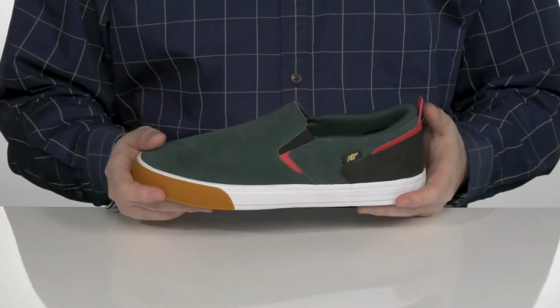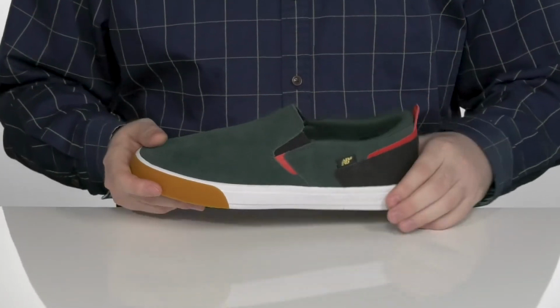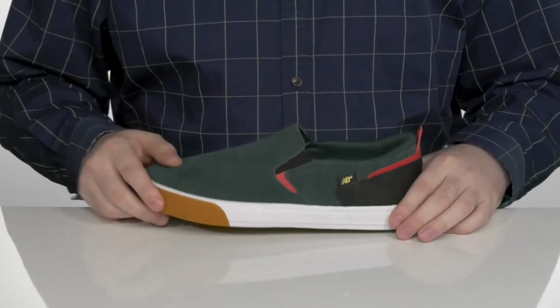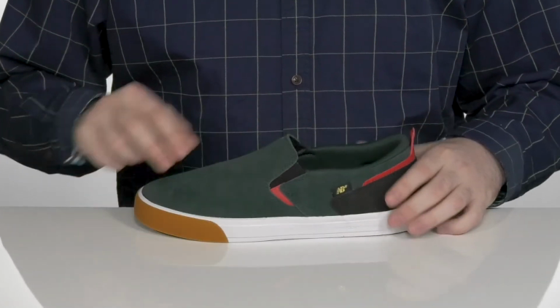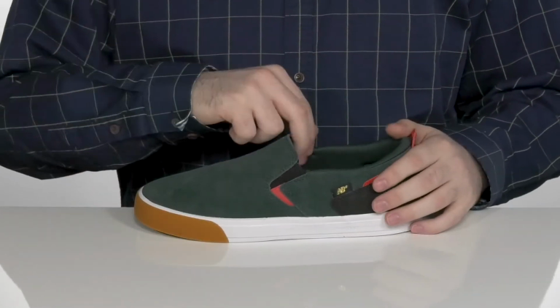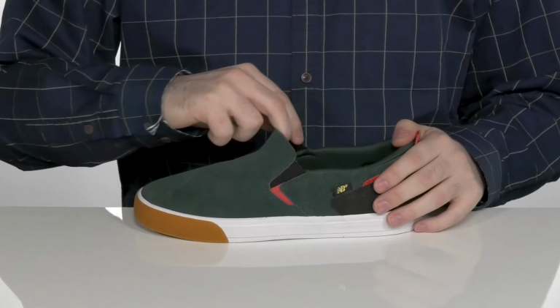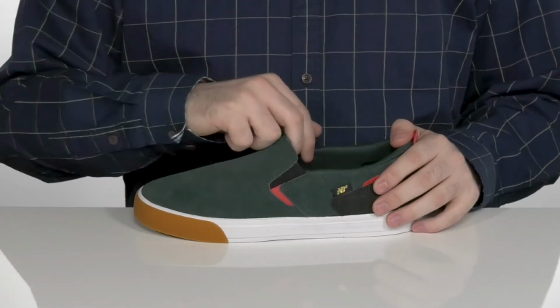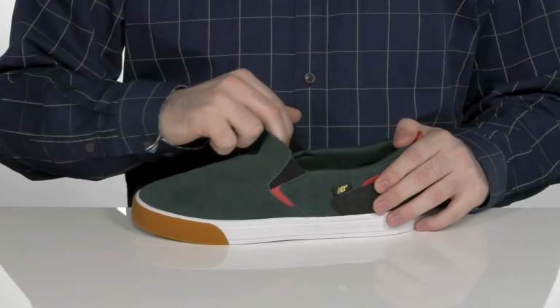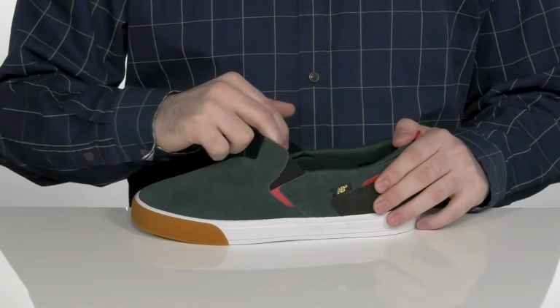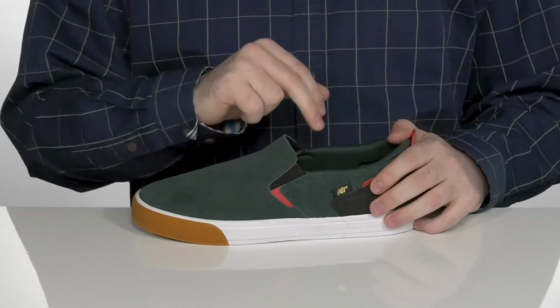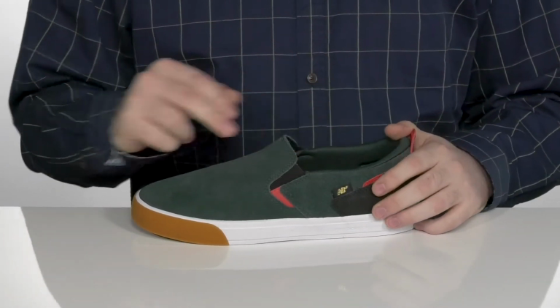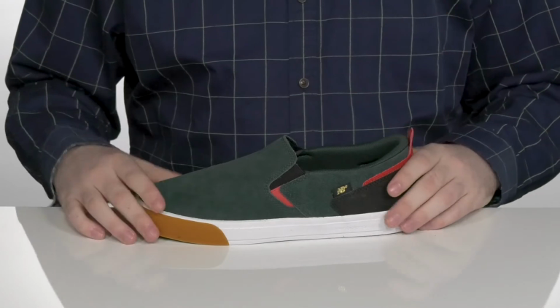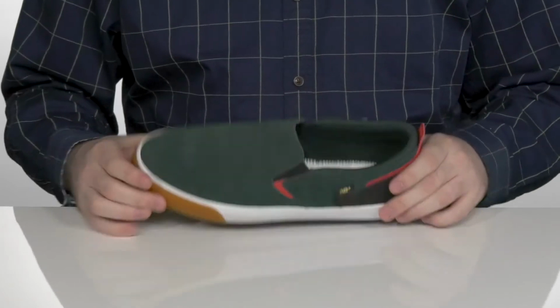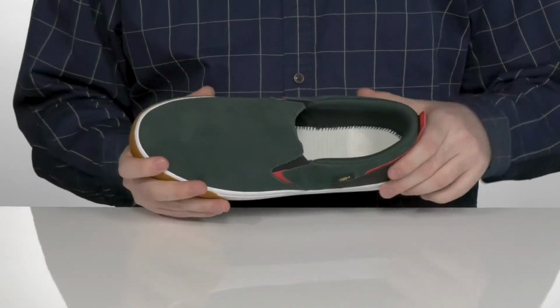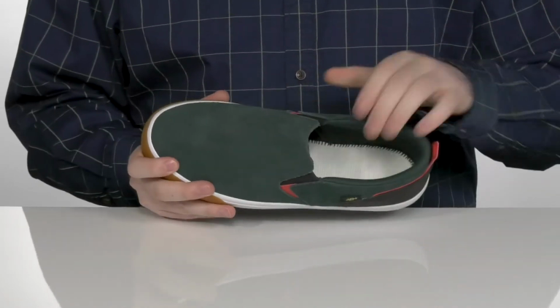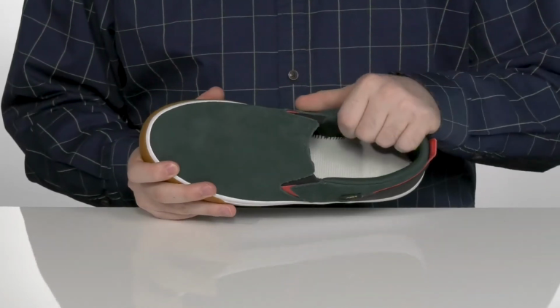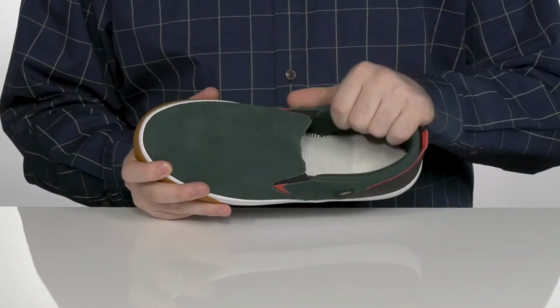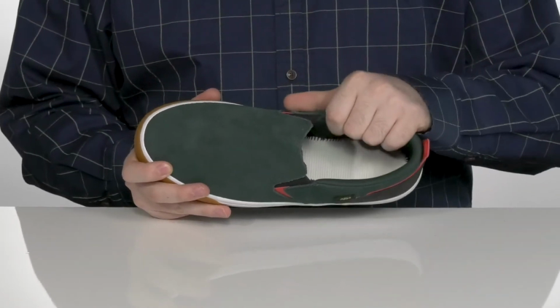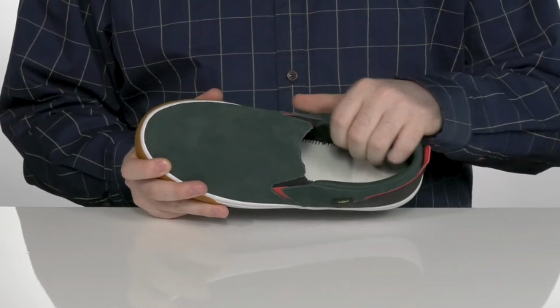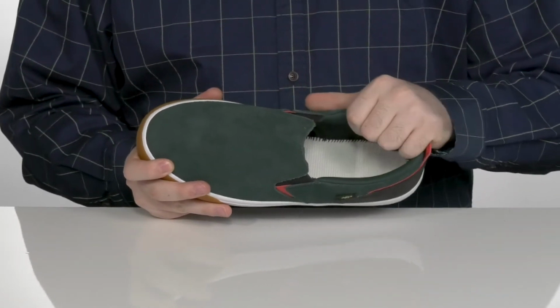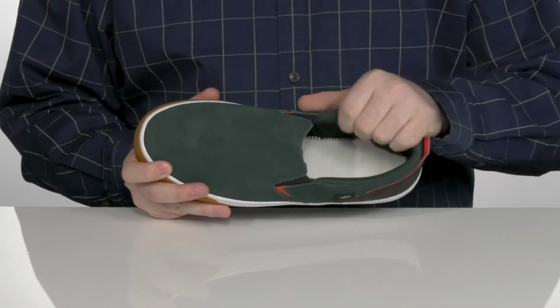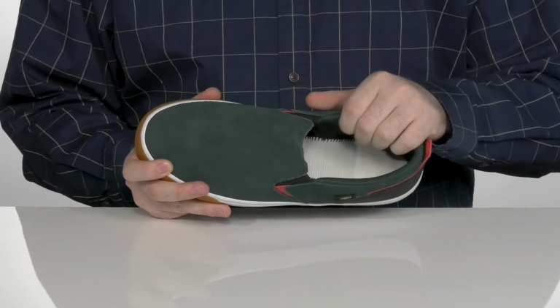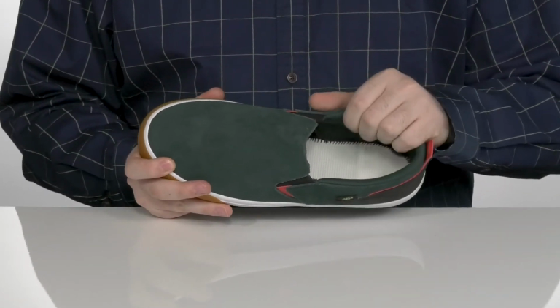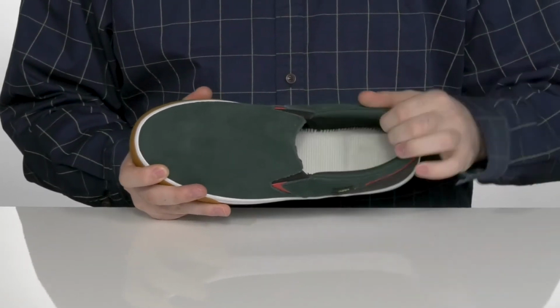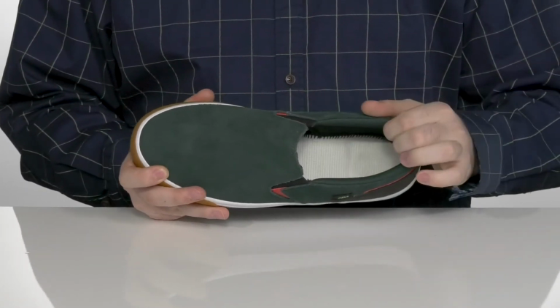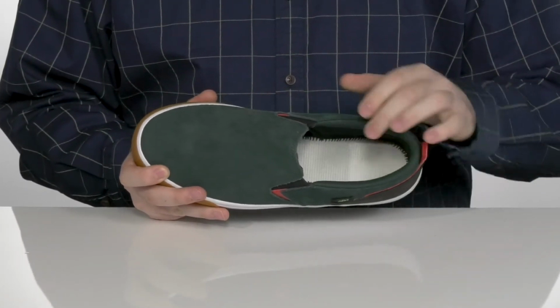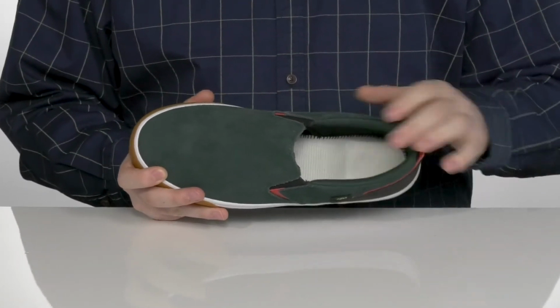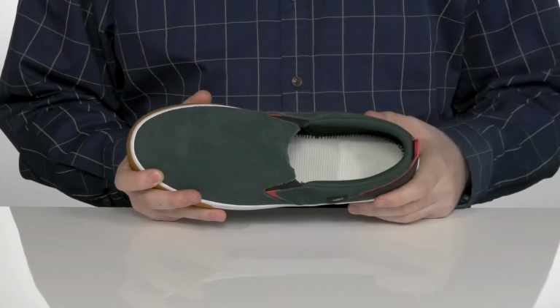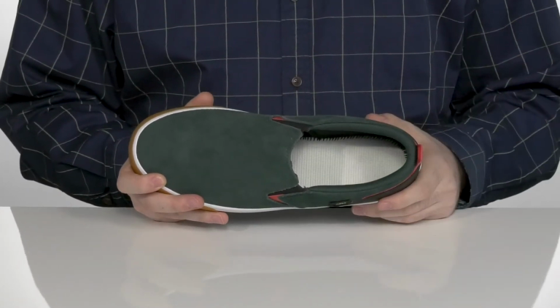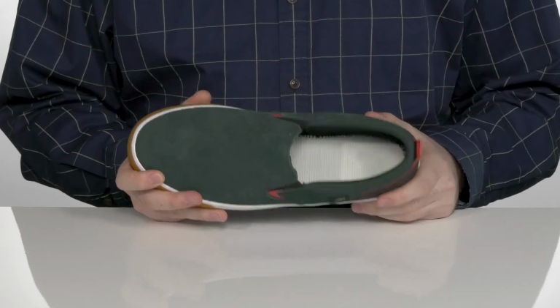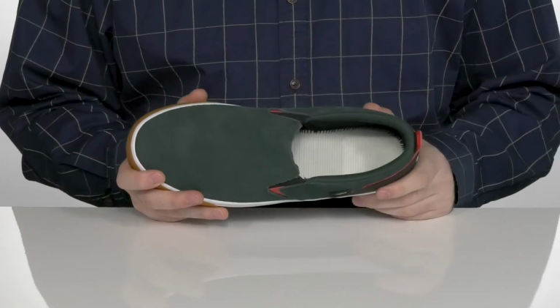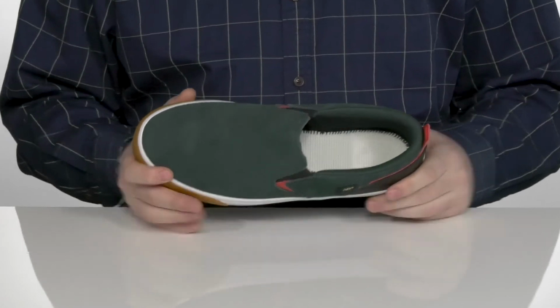It has dual gore panels on each side of the tongue so you can slip your foot in with ease. The inside lining is a very padded and comfortable textile to make sure this shoe fits securely.